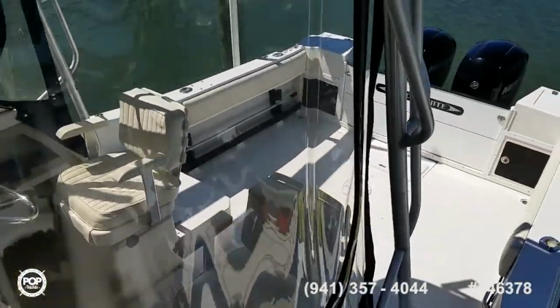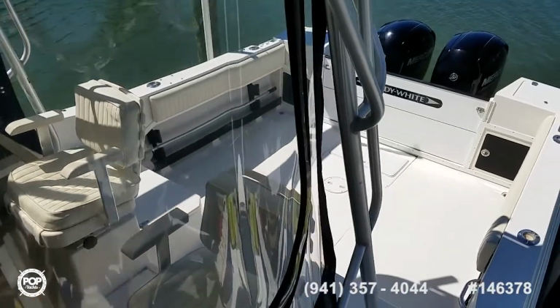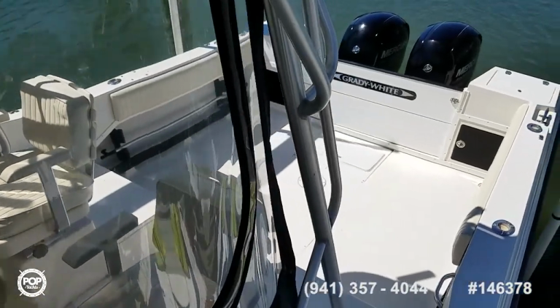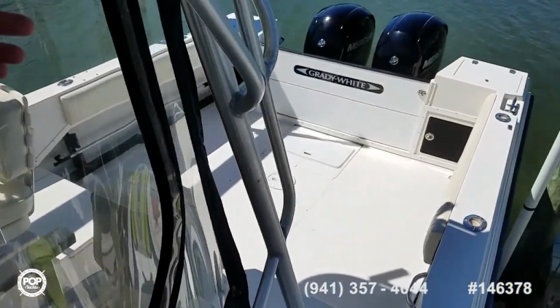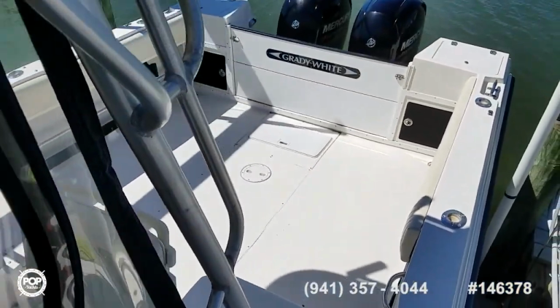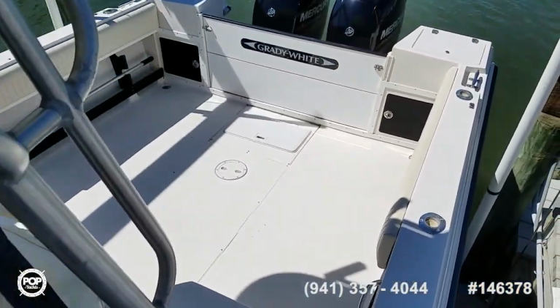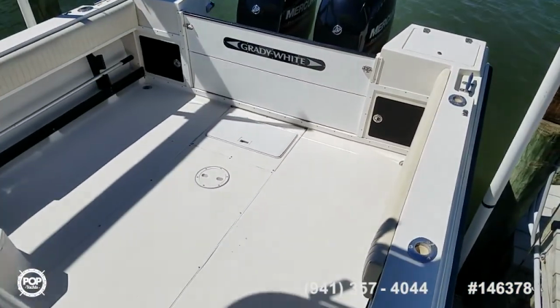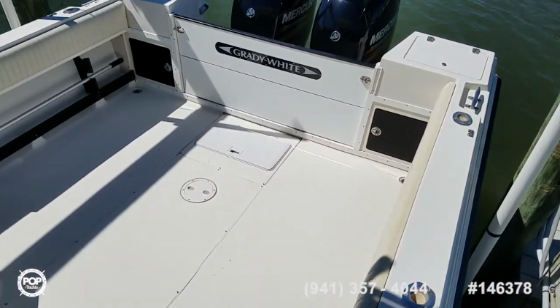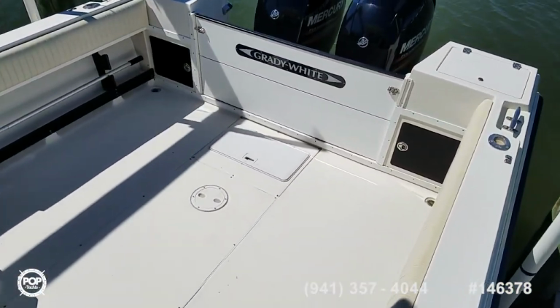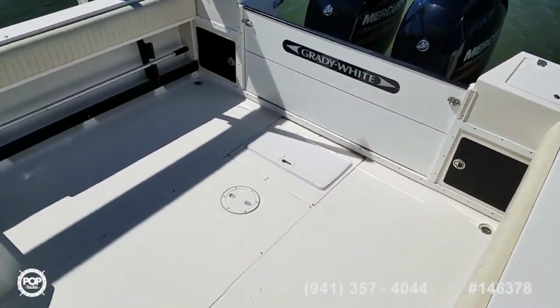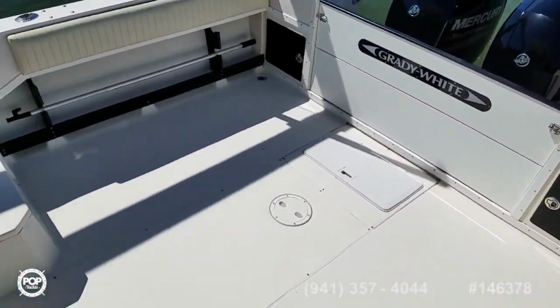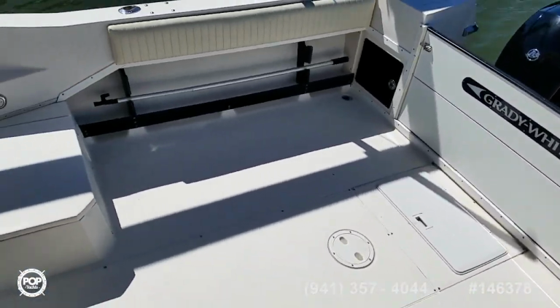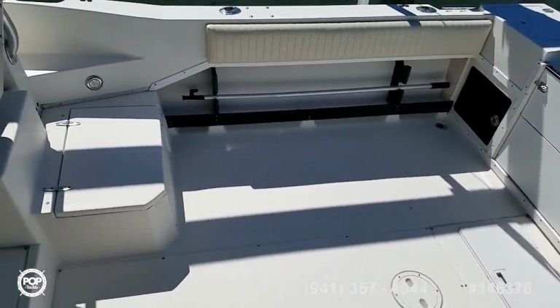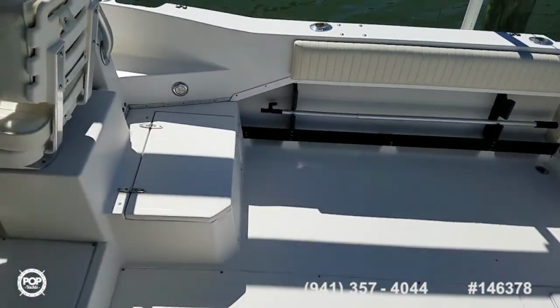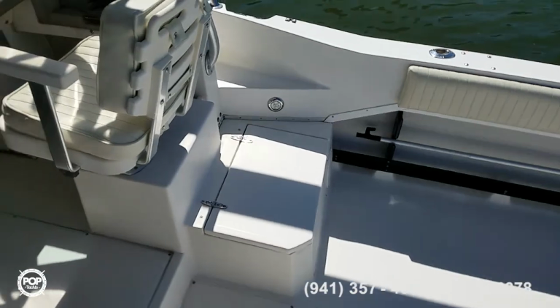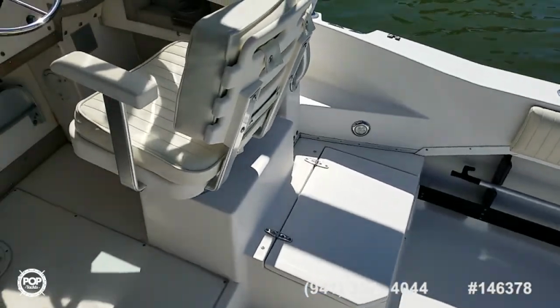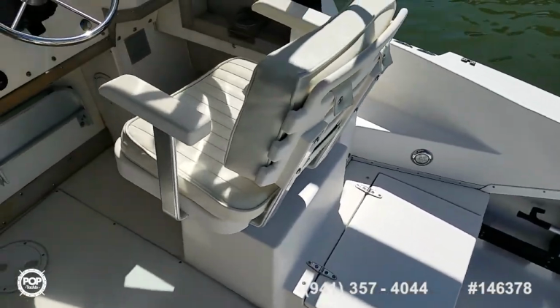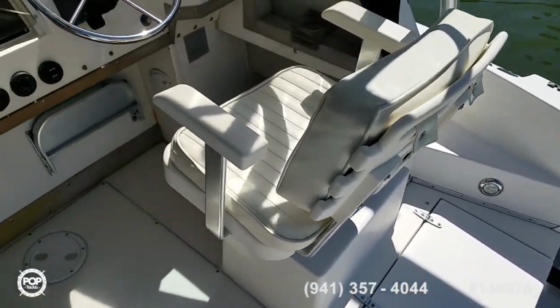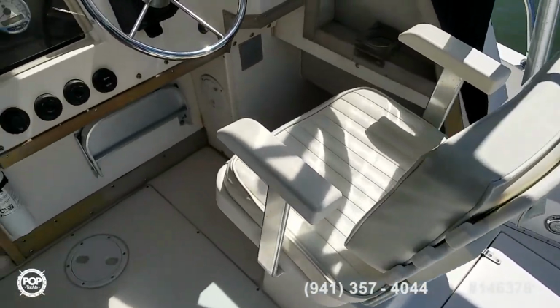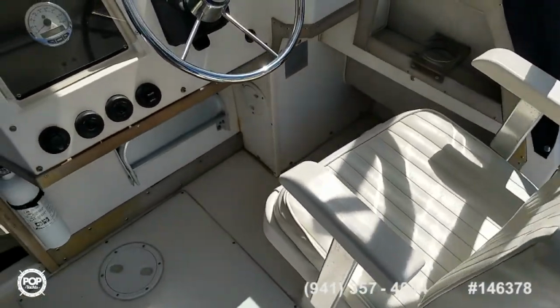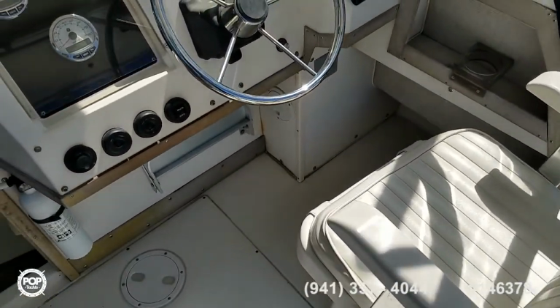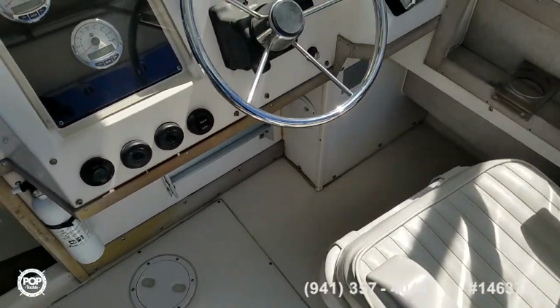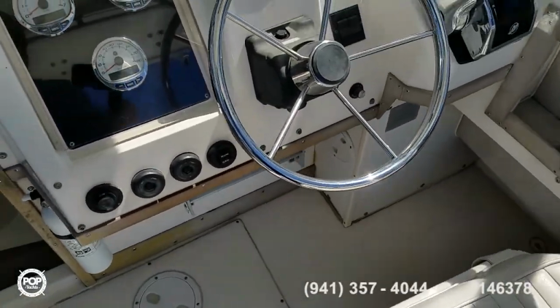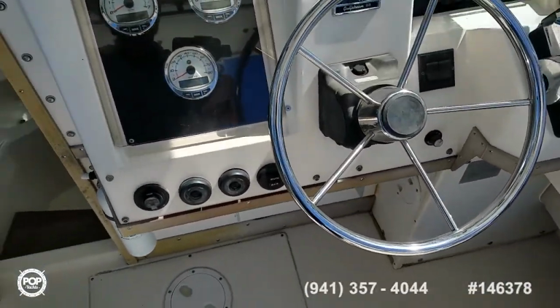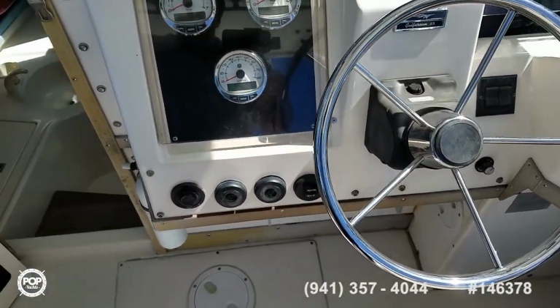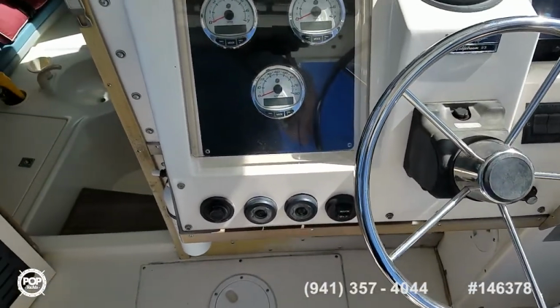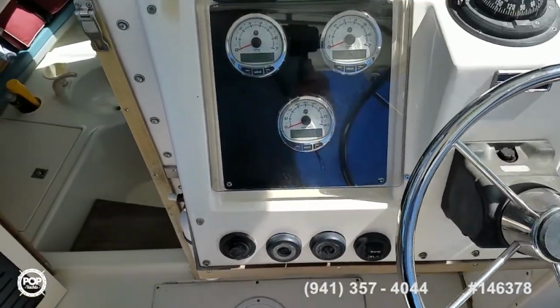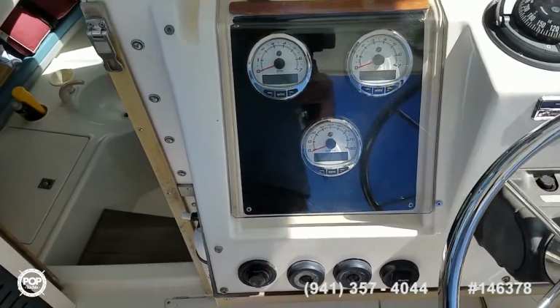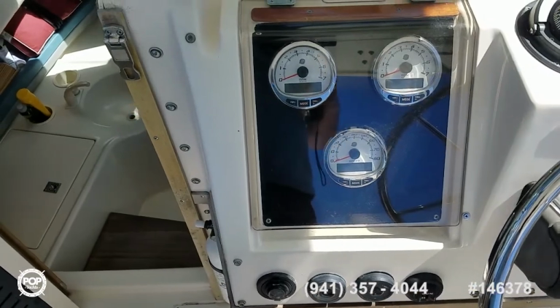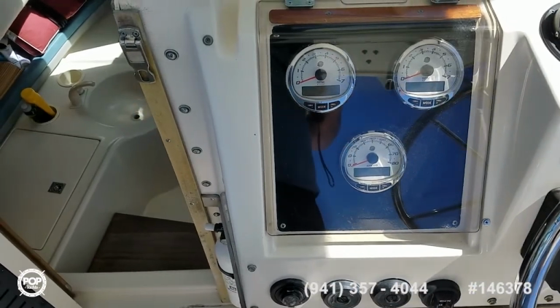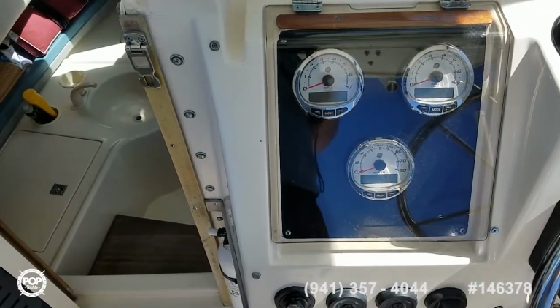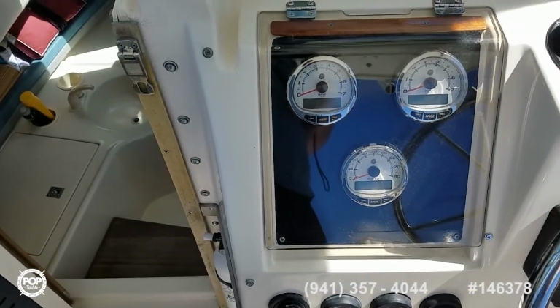You've got two rod holders on each gunnel, and then another five up top on the hardtop. This boat holds 147 gallons of fuel.